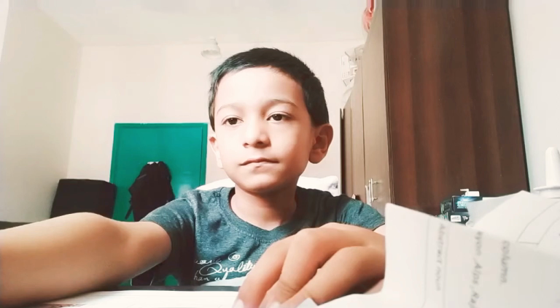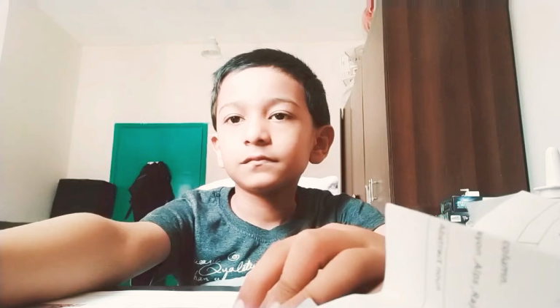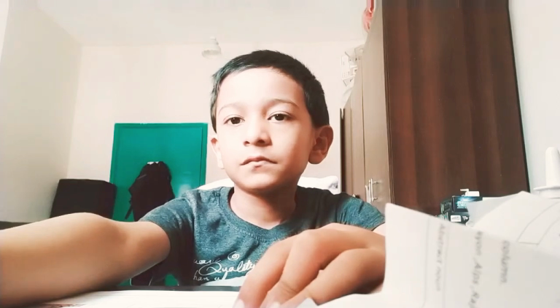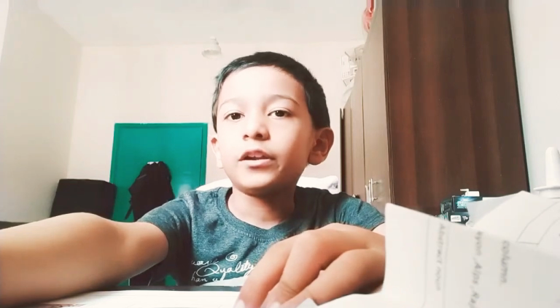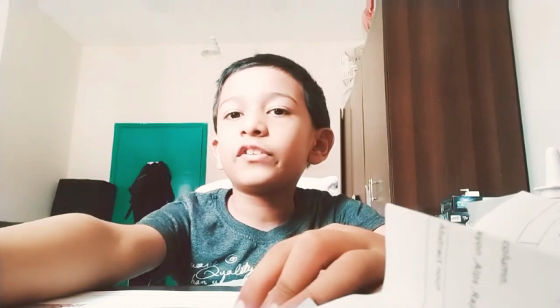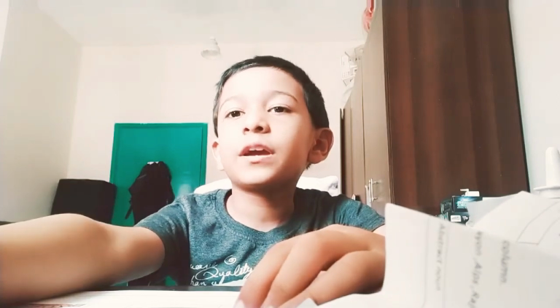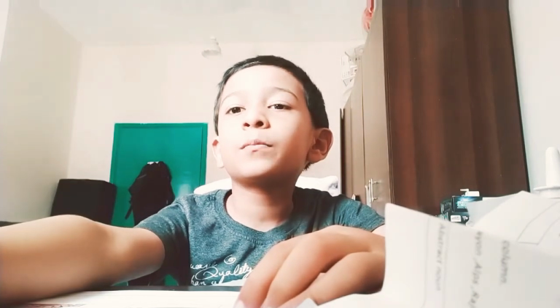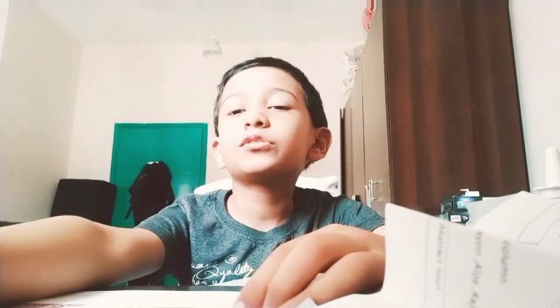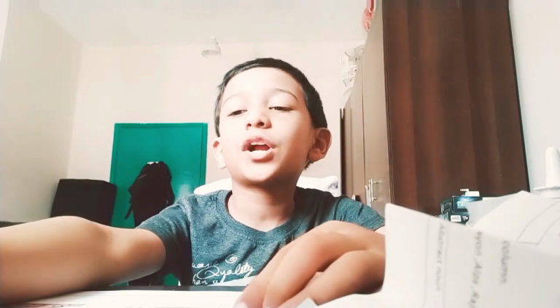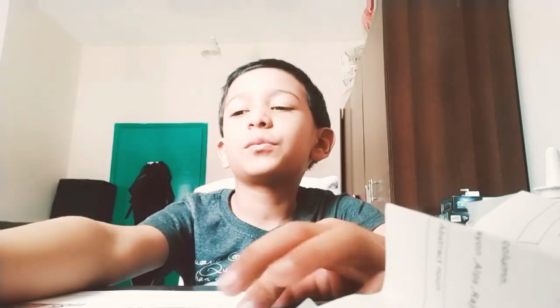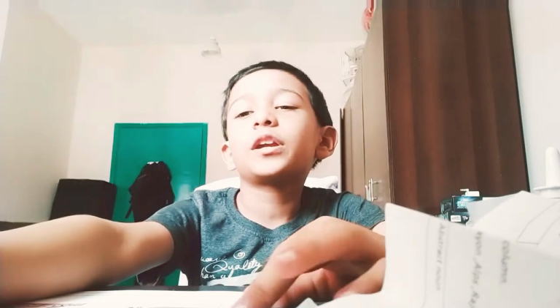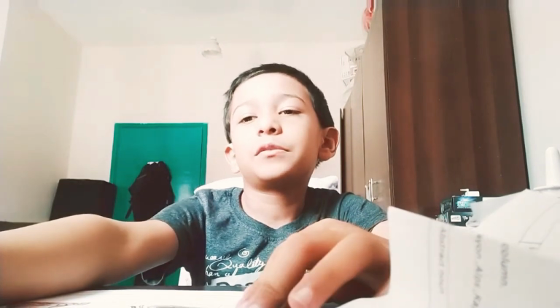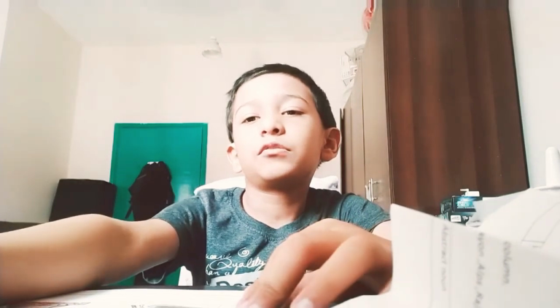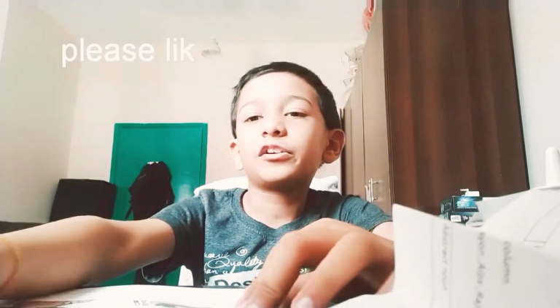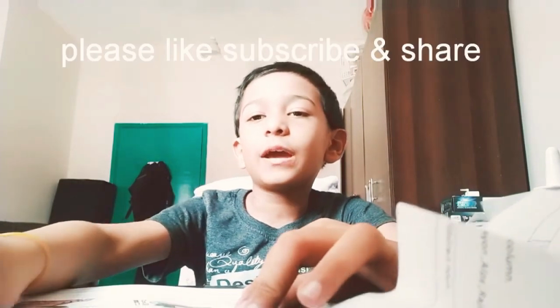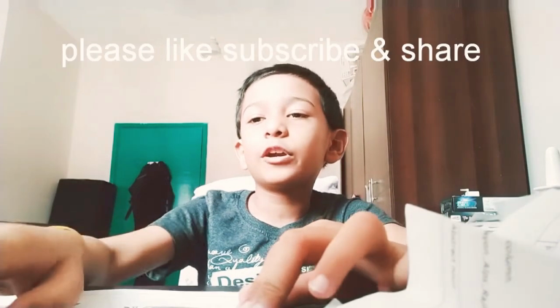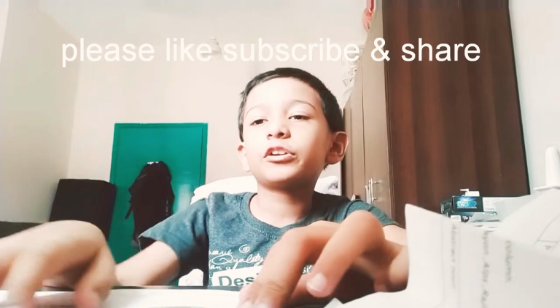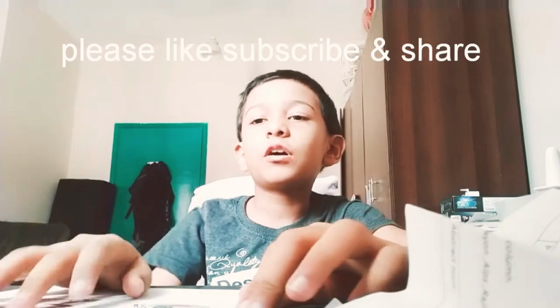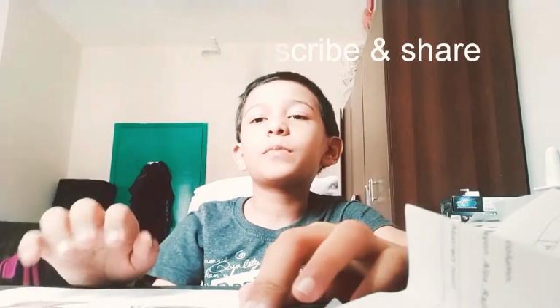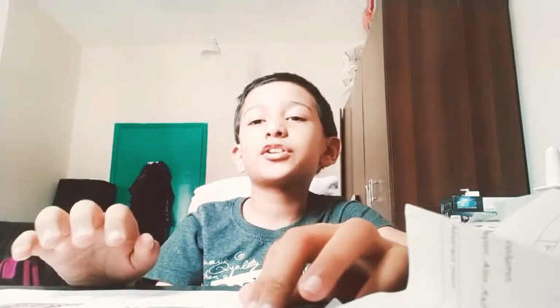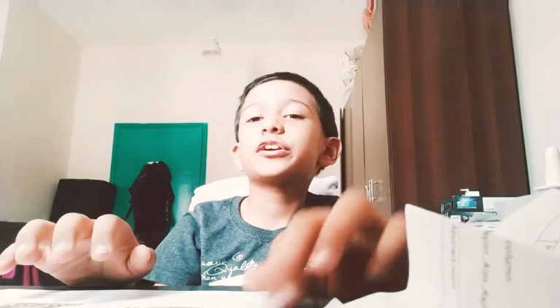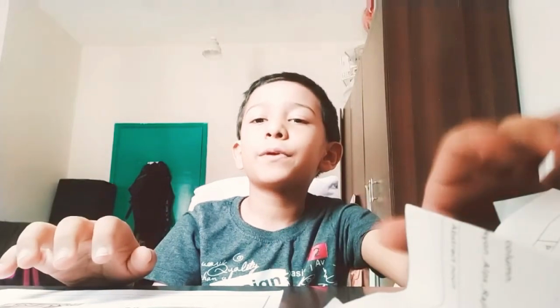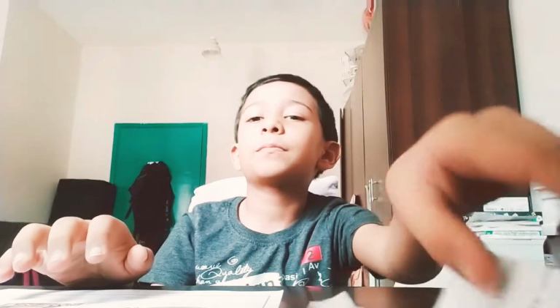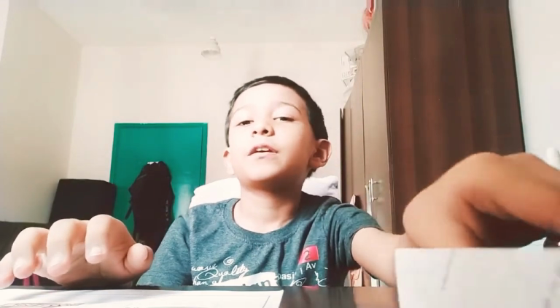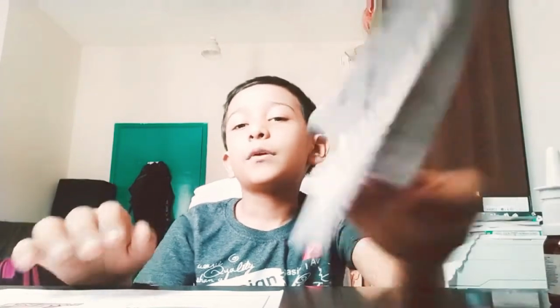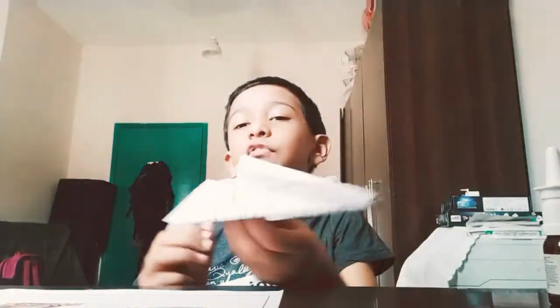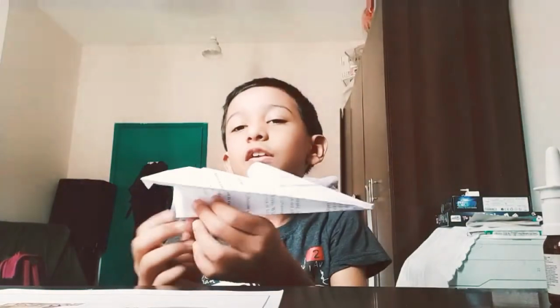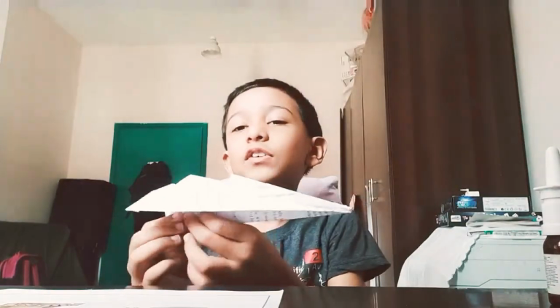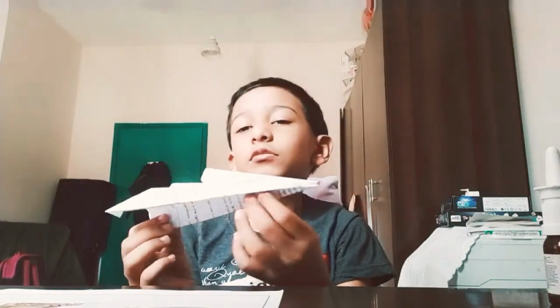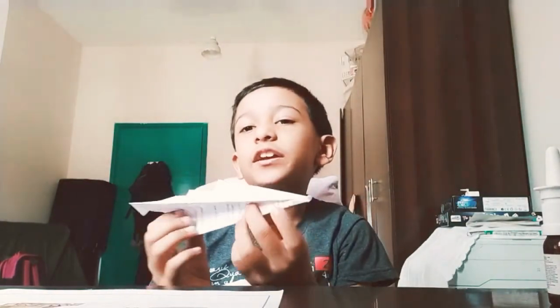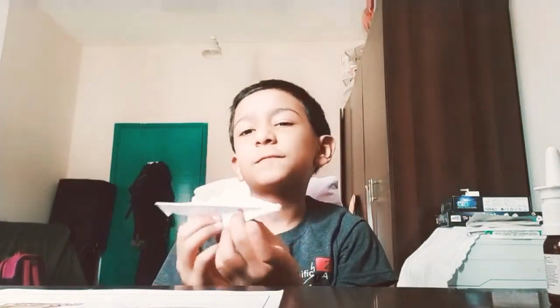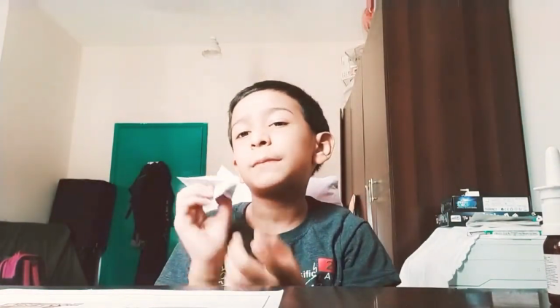Hello friends, I am Mohamad Uzair Khan from Origami with Uzair. Today I am going to teach you how to make a stingray paper plane. But before that, don't forget to like and subscribe to my channel.